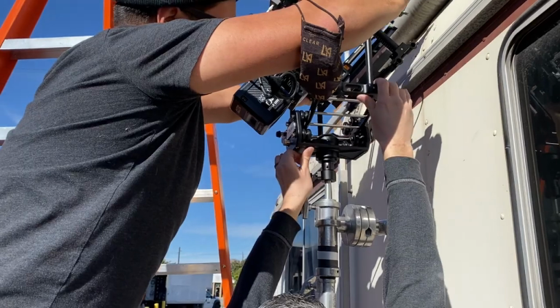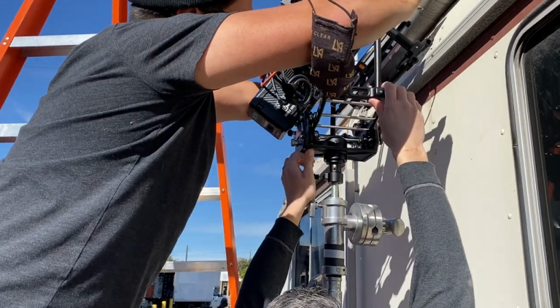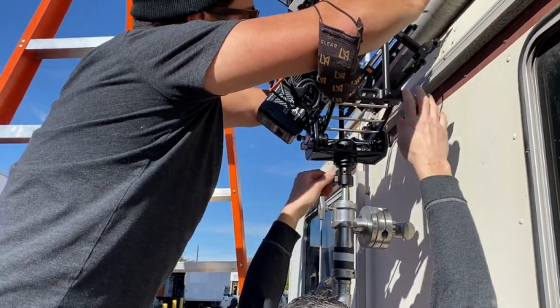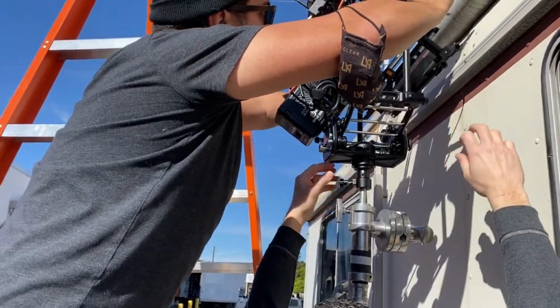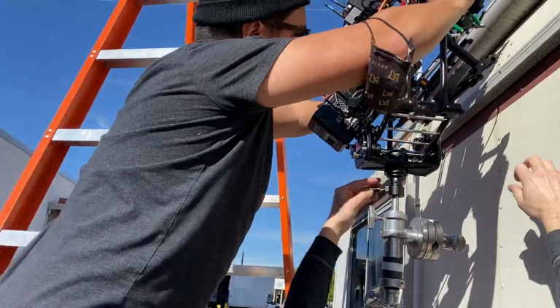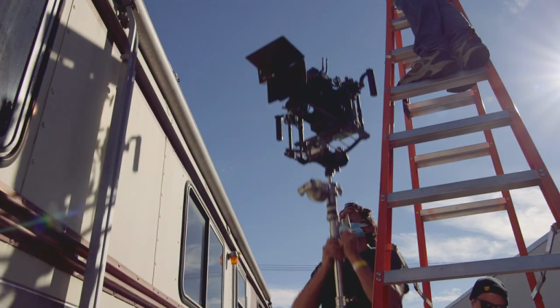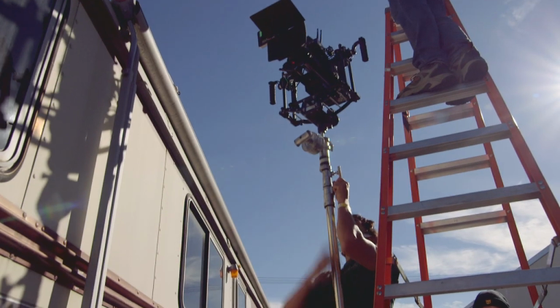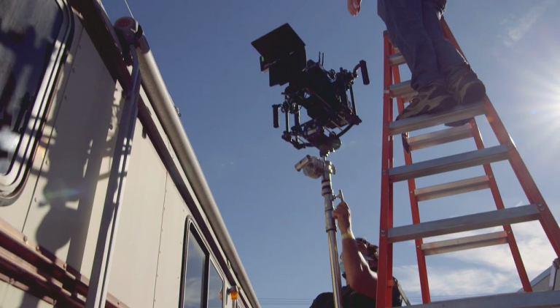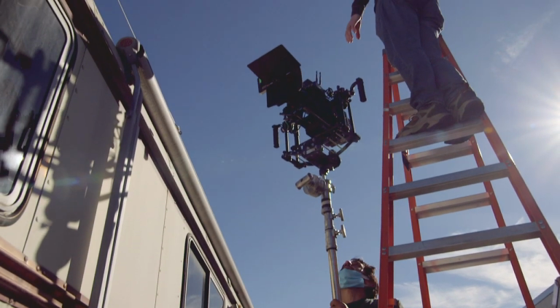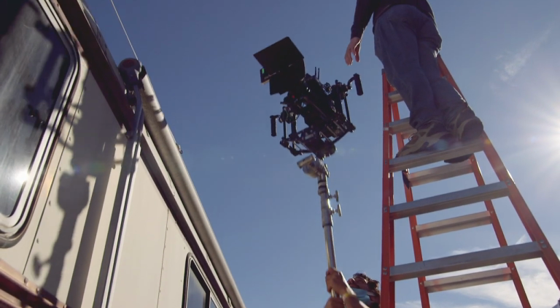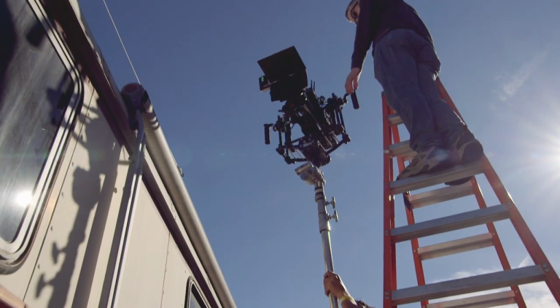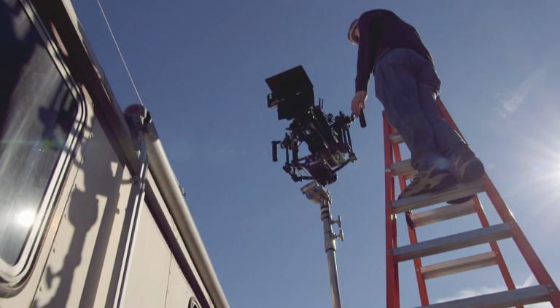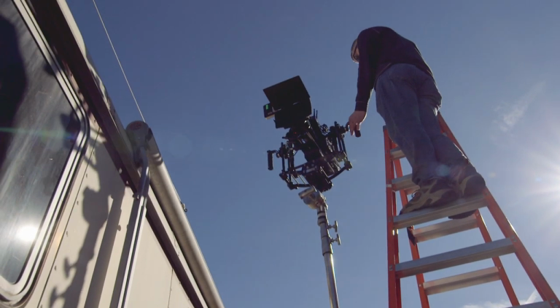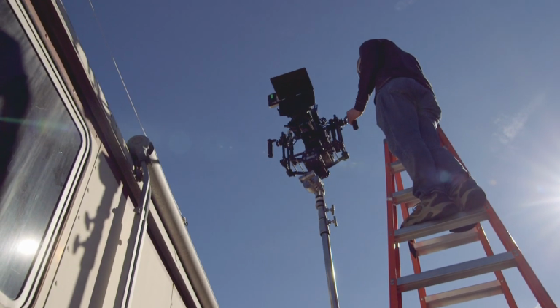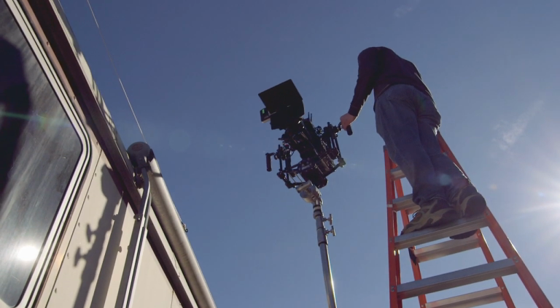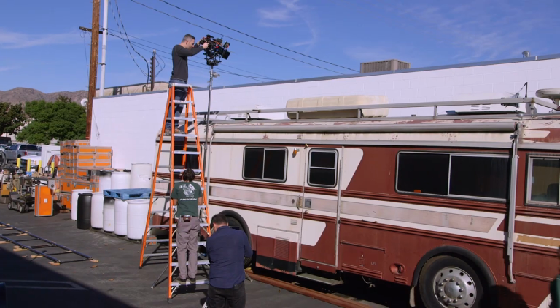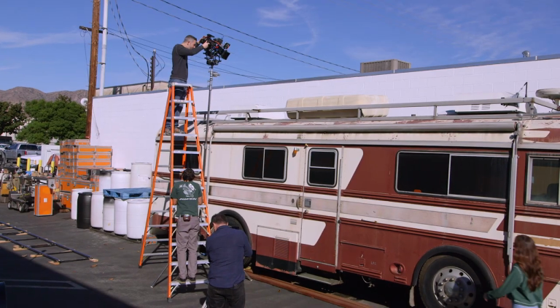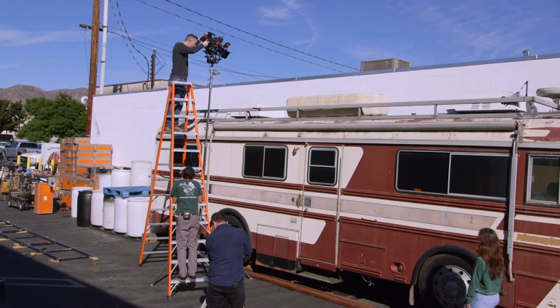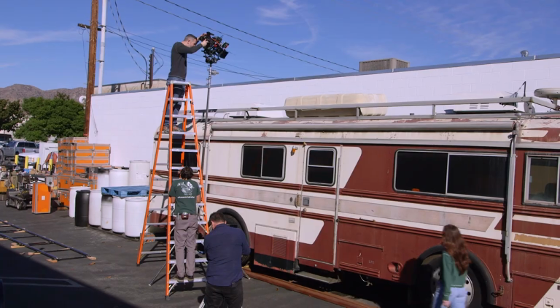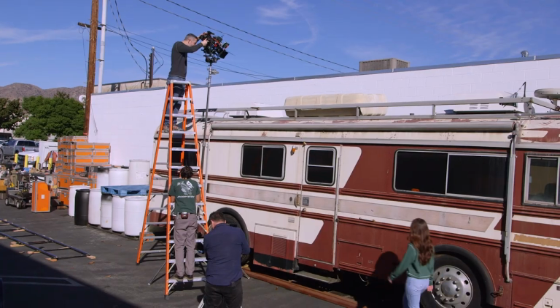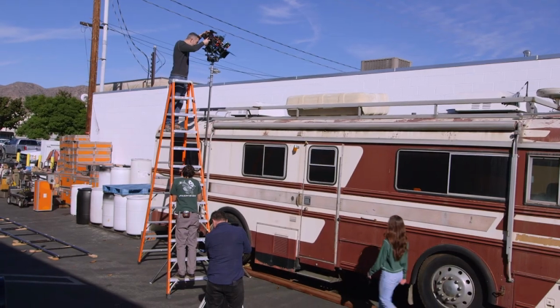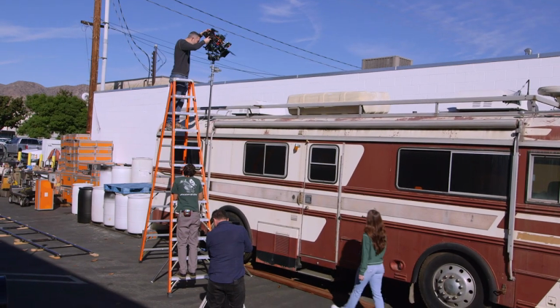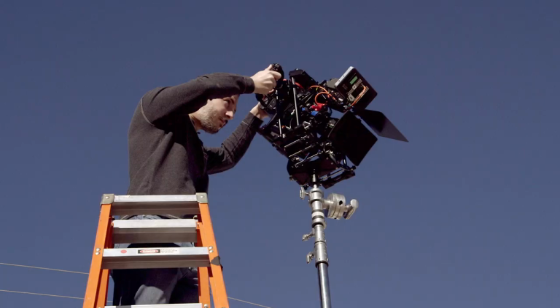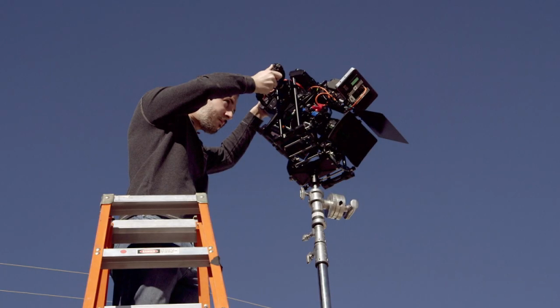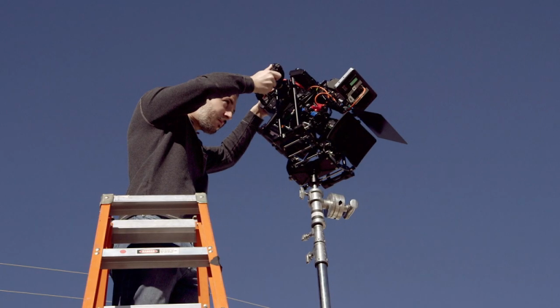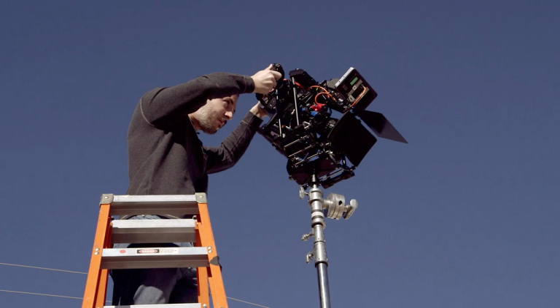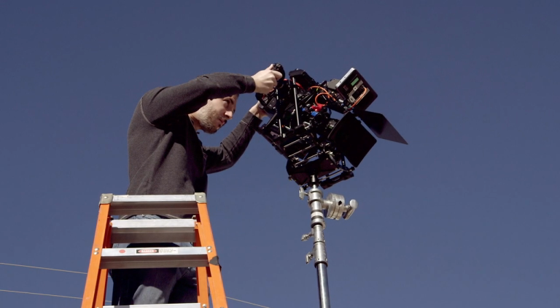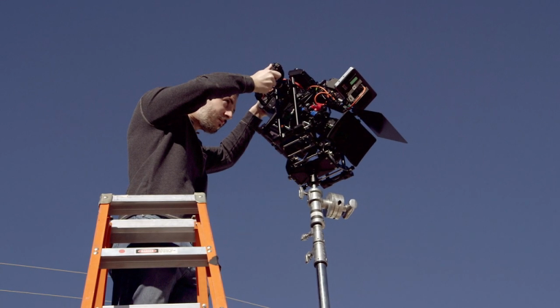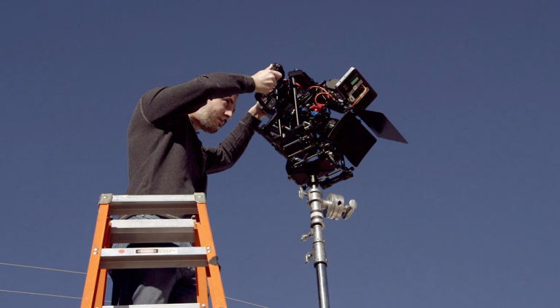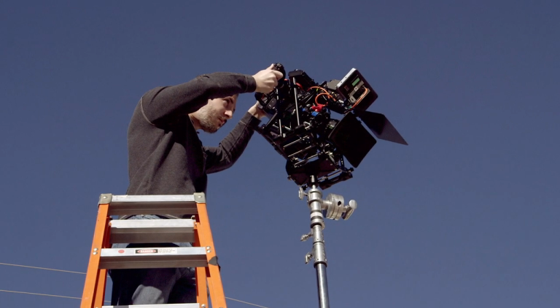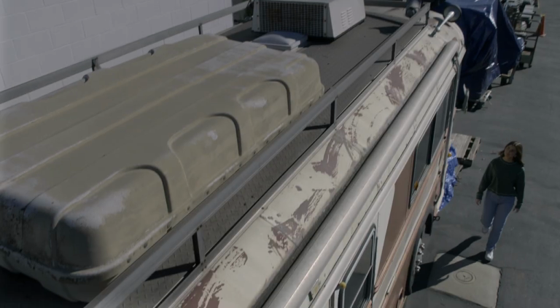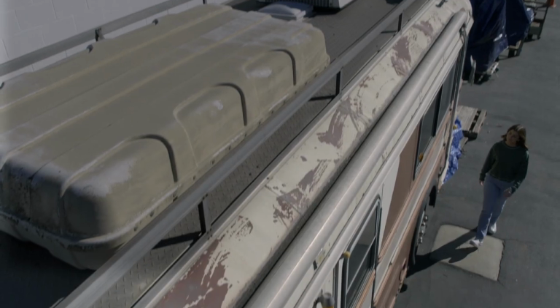Now we drop the ZG onto a combo stand and send it skyward. The operator can then stand on an adjacent ladder and operate comfortably and safely while still maintaining the look and feel of handheld shooting.